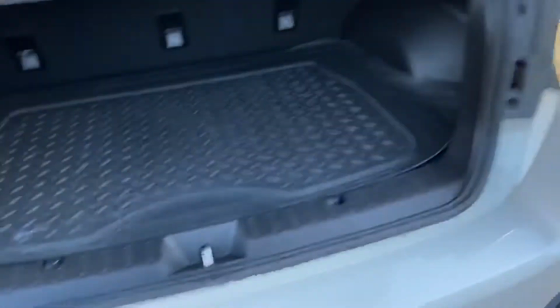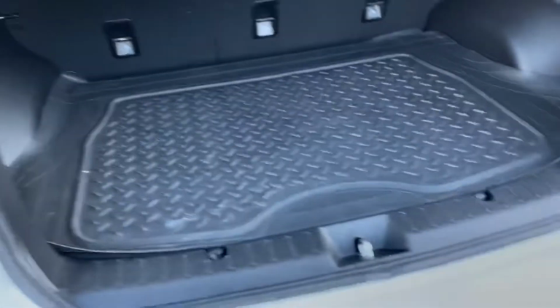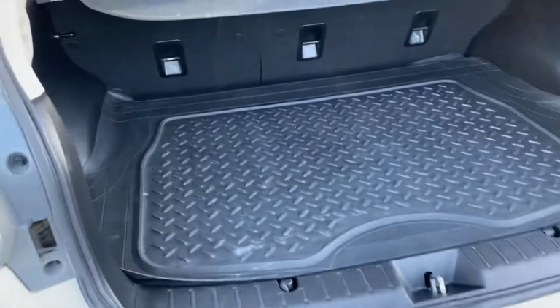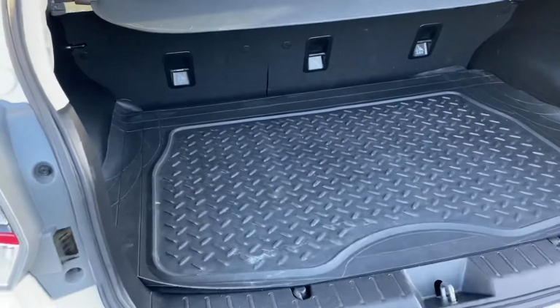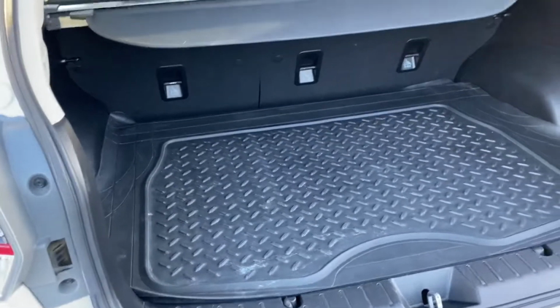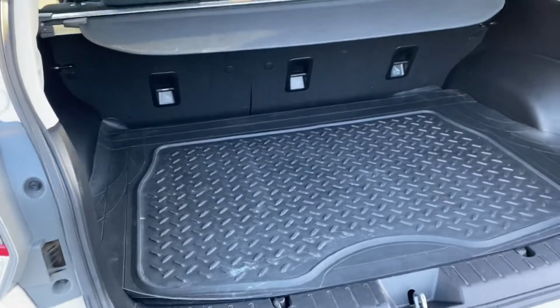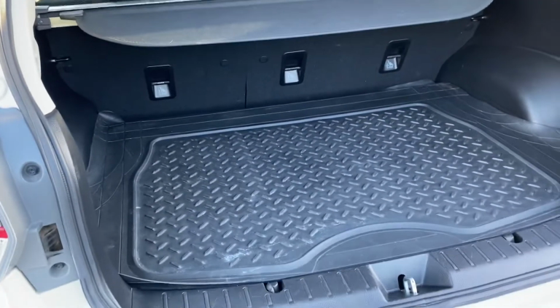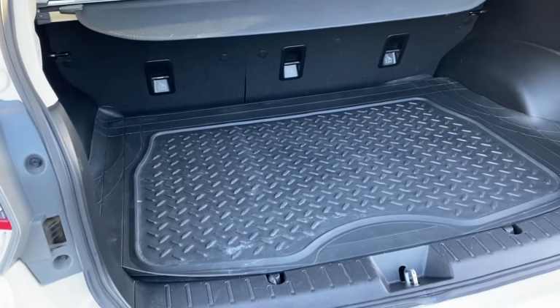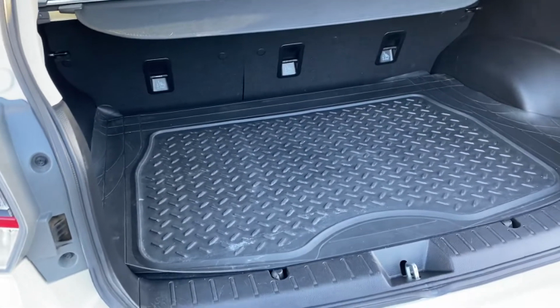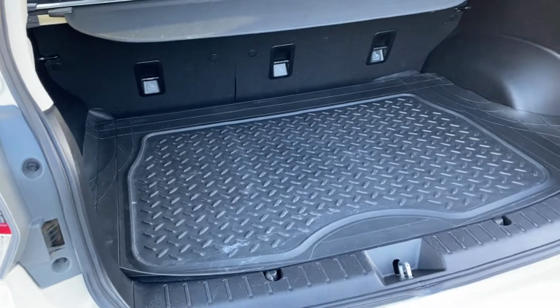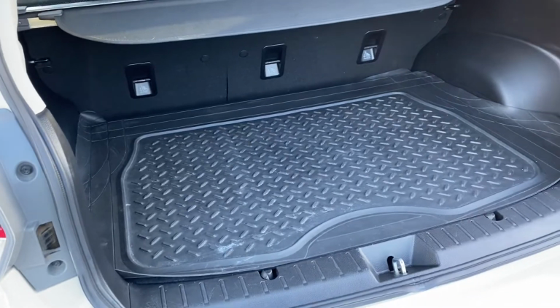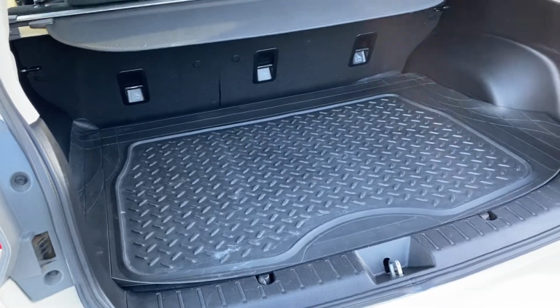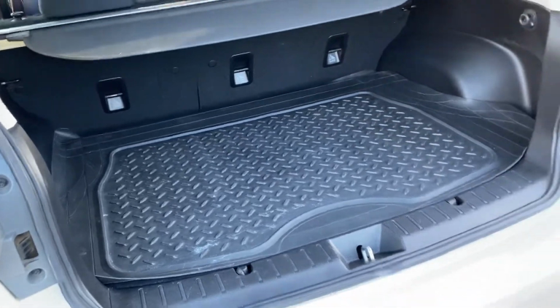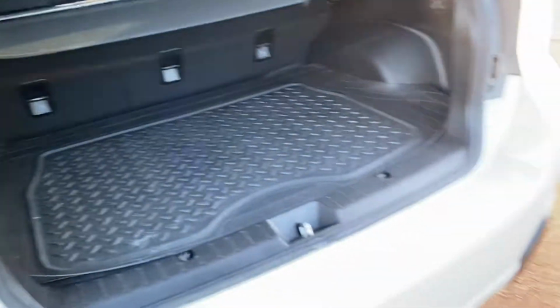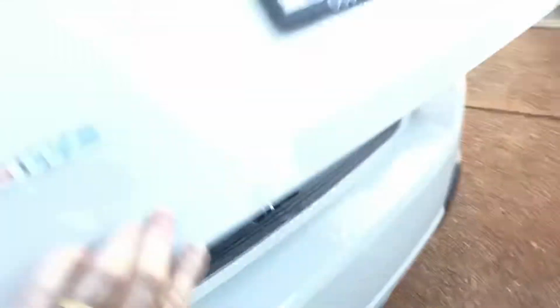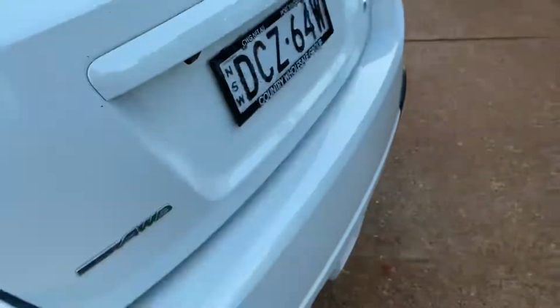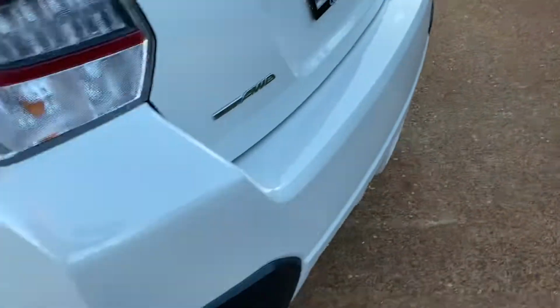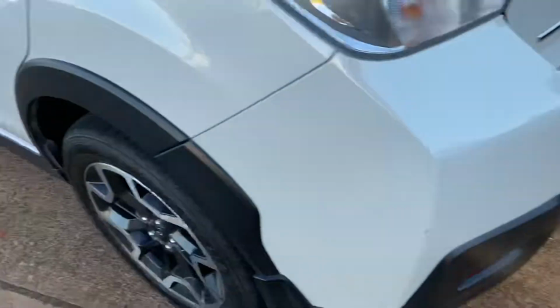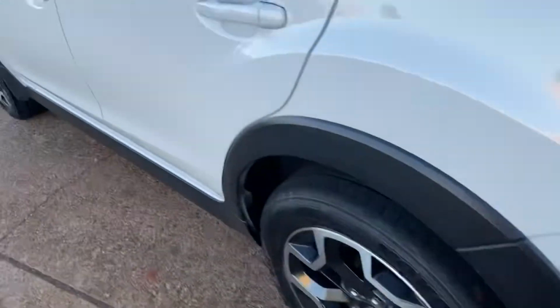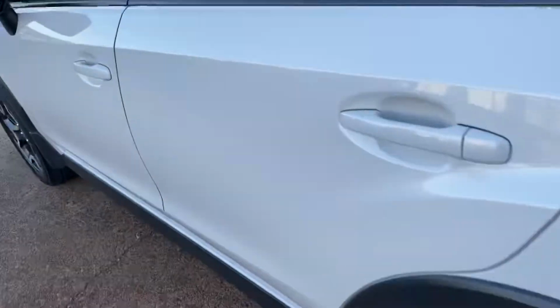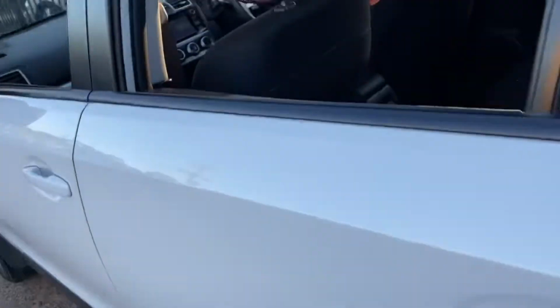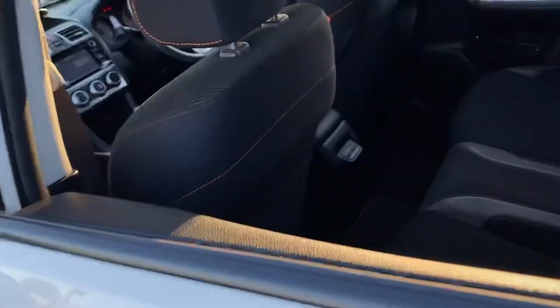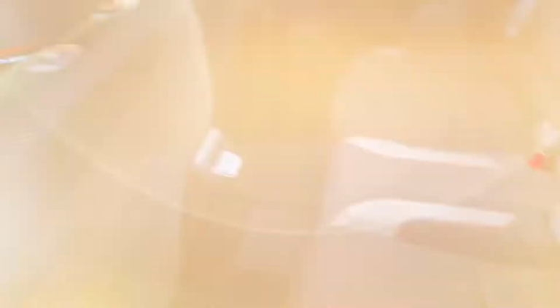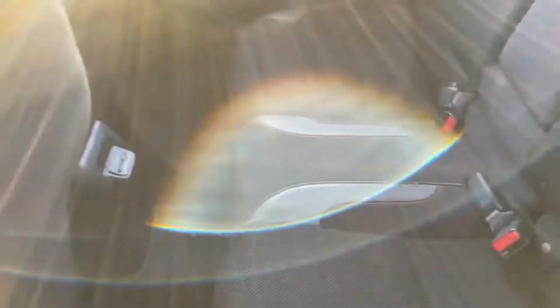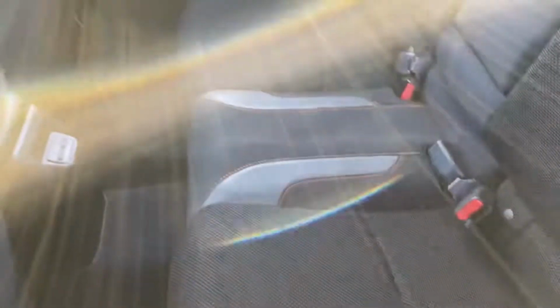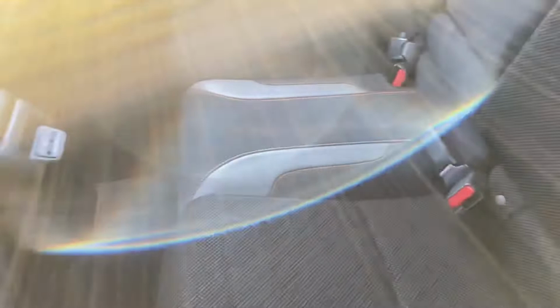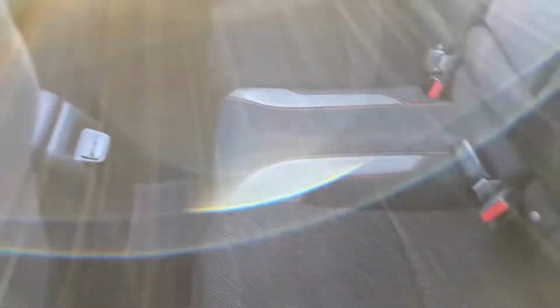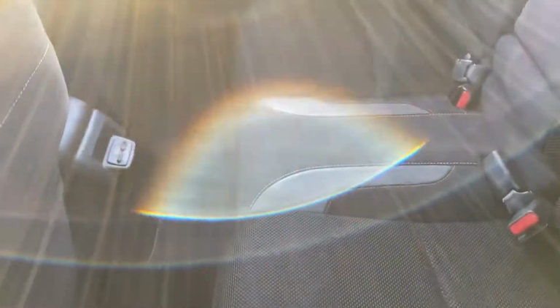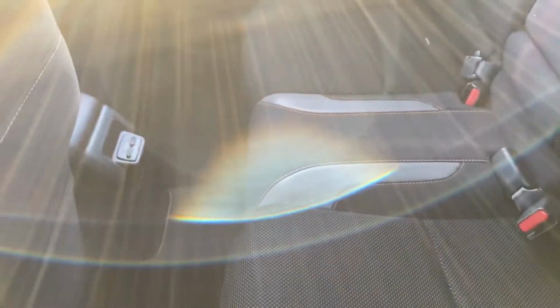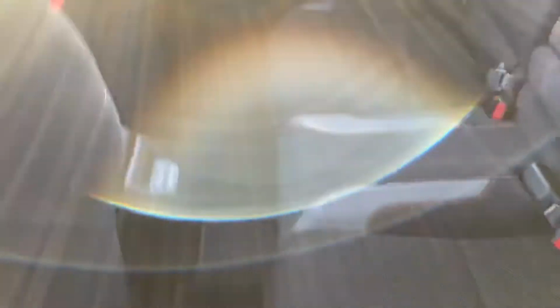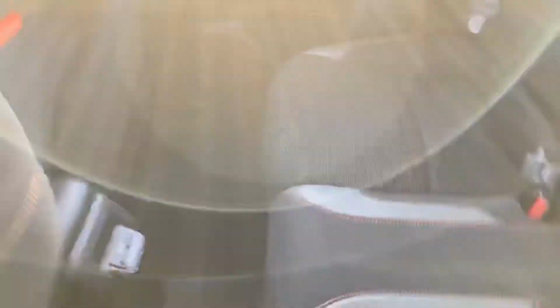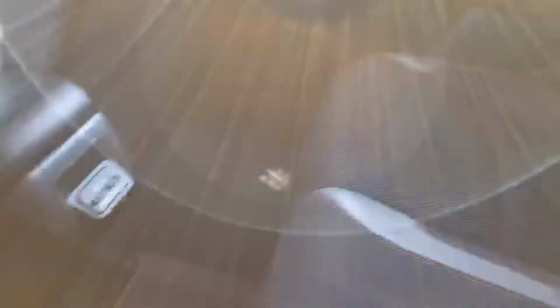Plenty of room in the back. It does have a rubber mat there to protect the floor. Plenty of room in the rear interior, and USB ports.